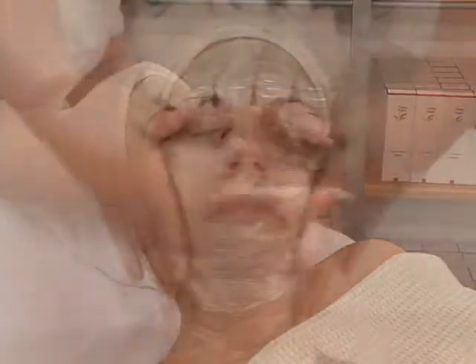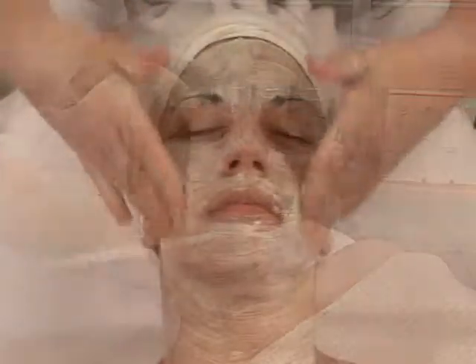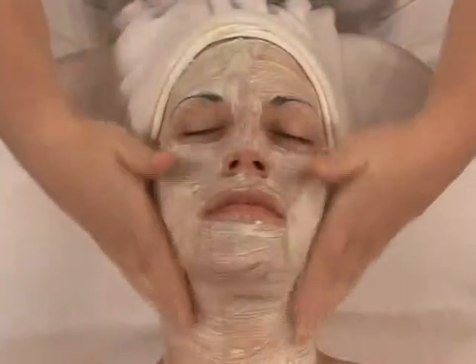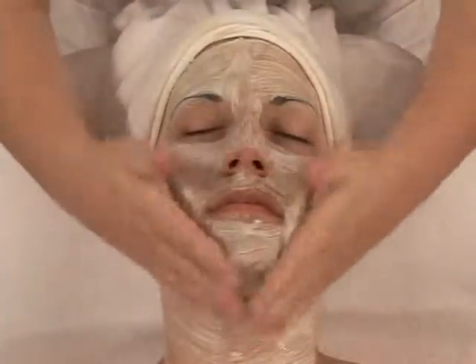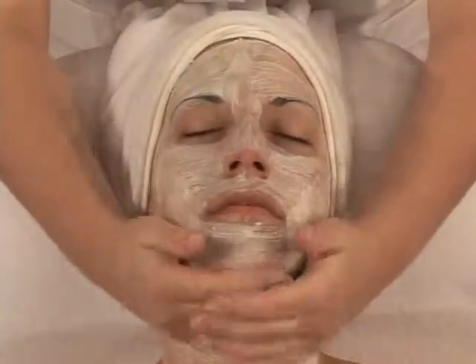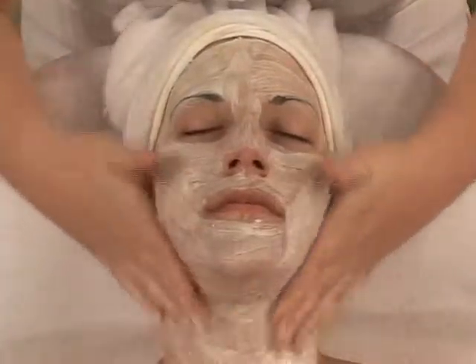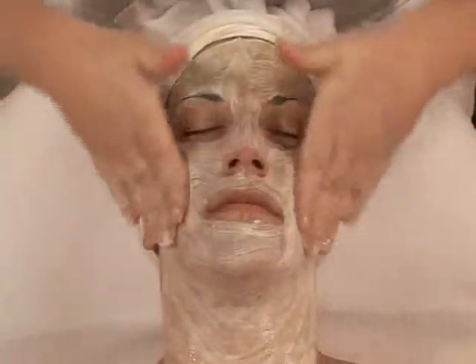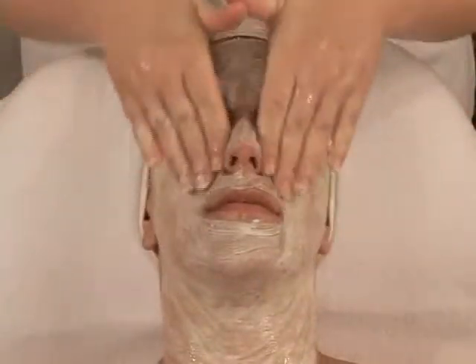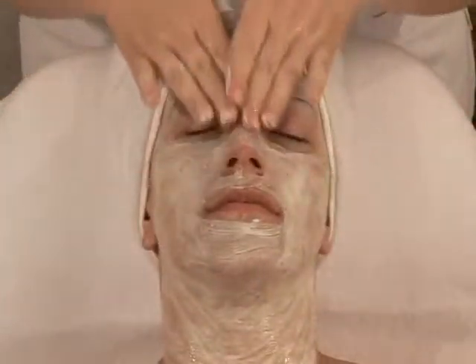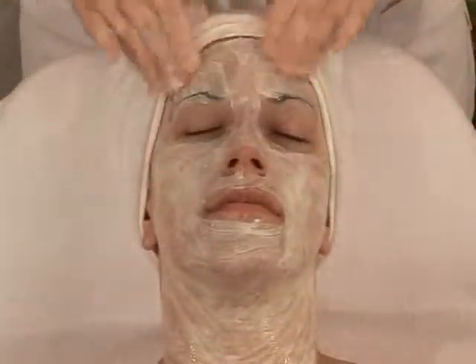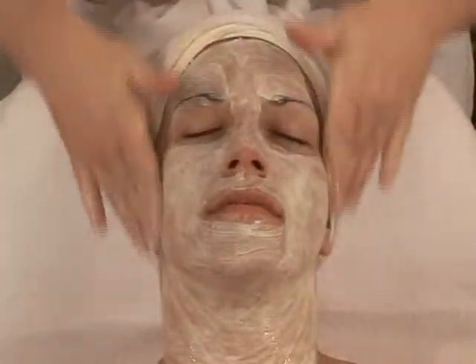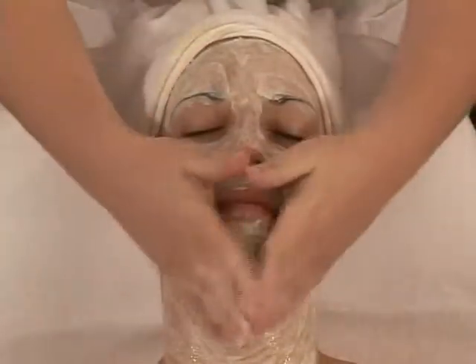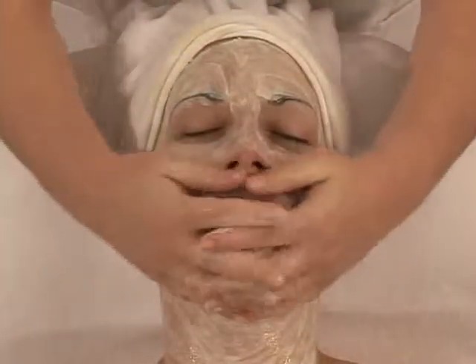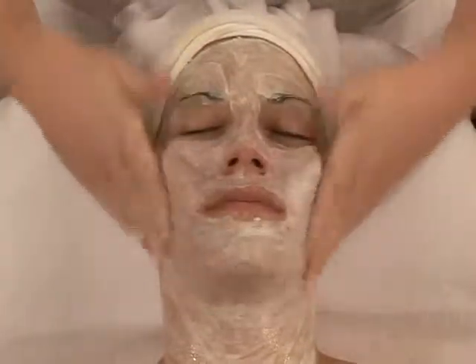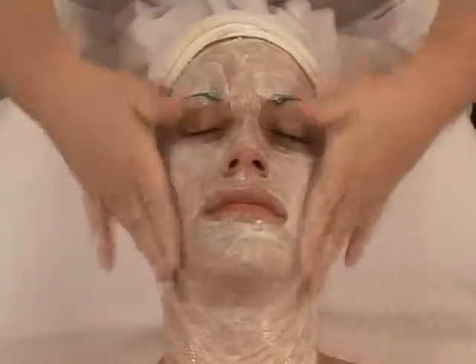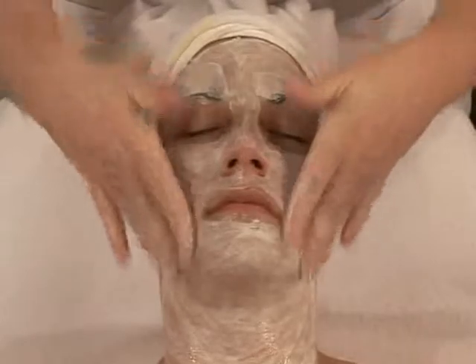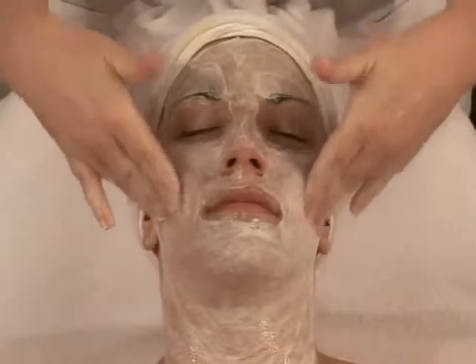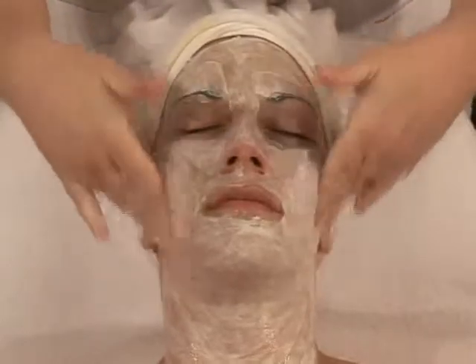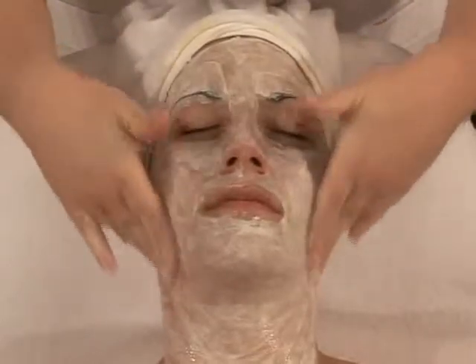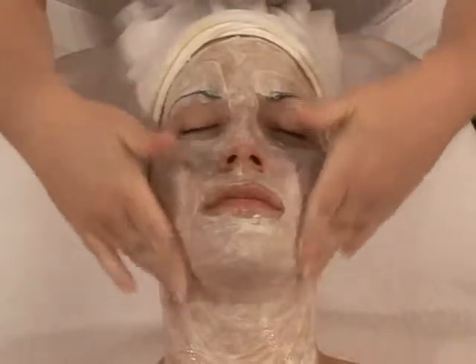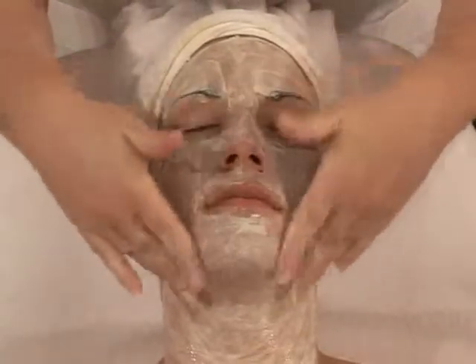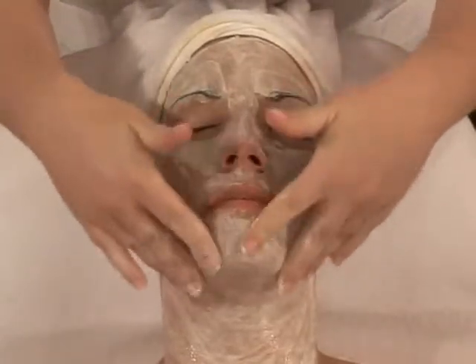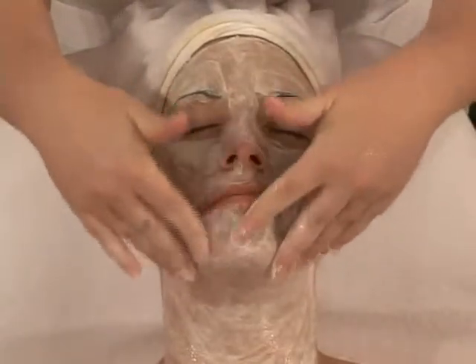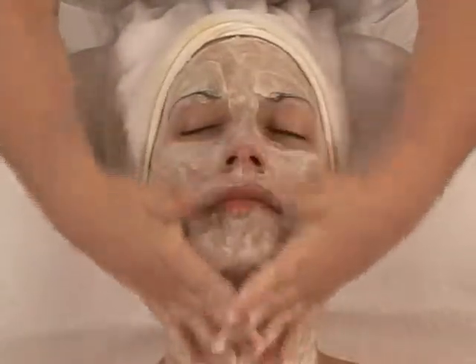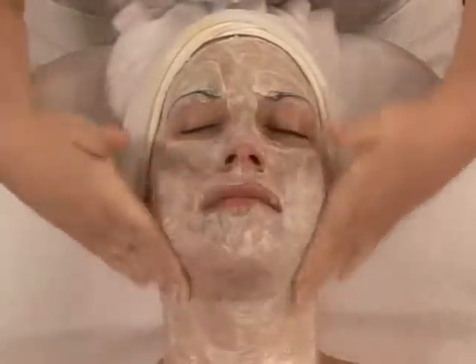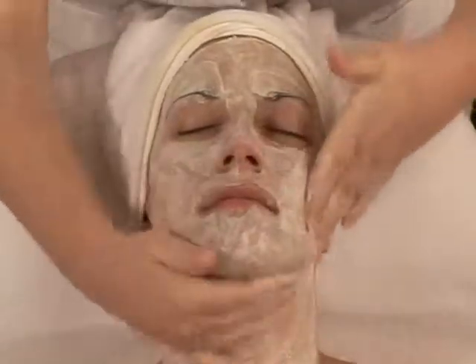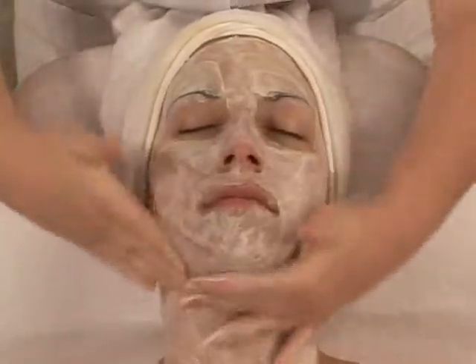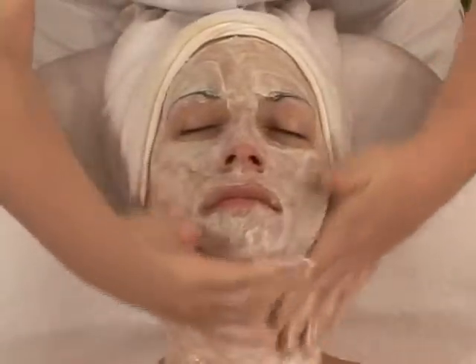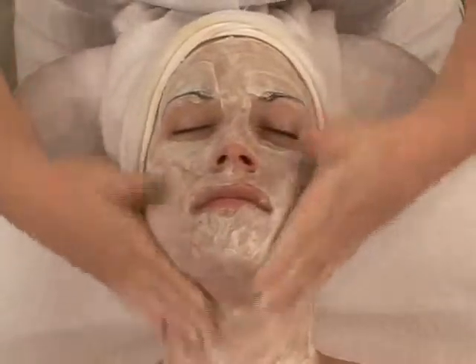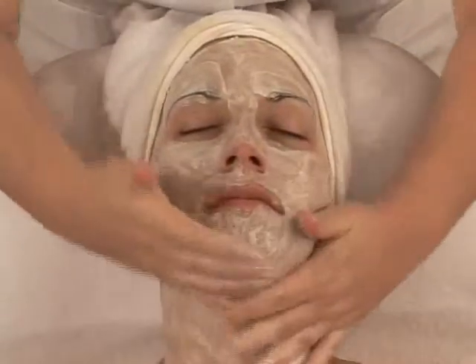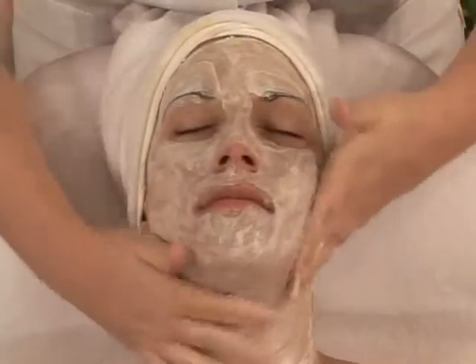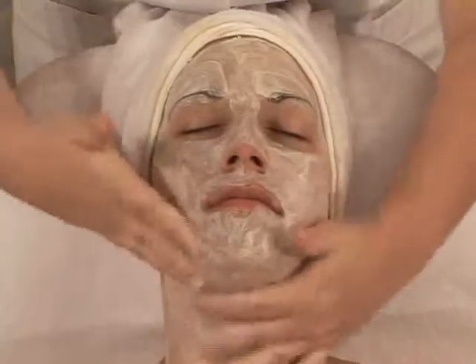Before removing the mask, re-emulsify with light massages to favor further penetration and filtration of active ingredients. Then rinse abundantly with warm water.